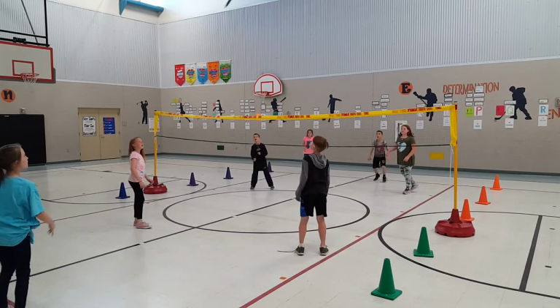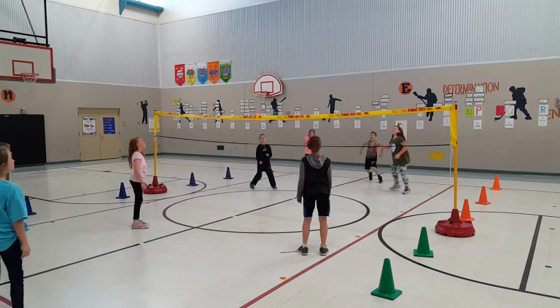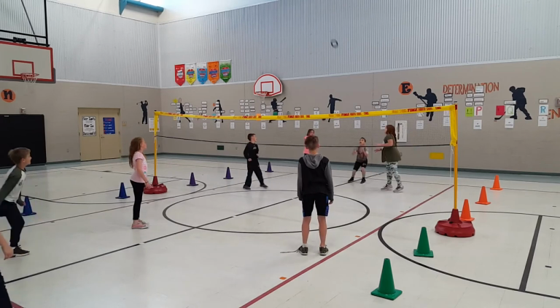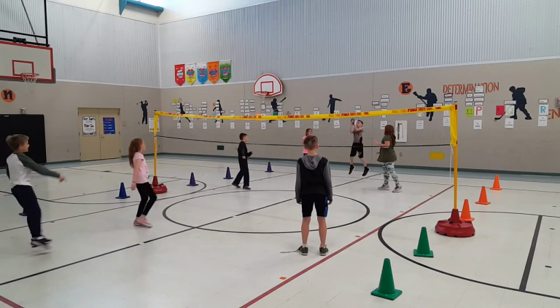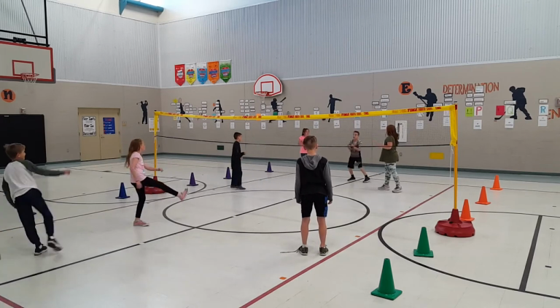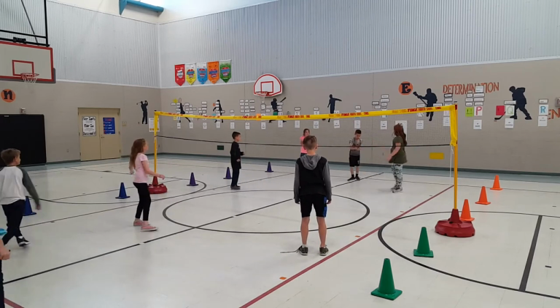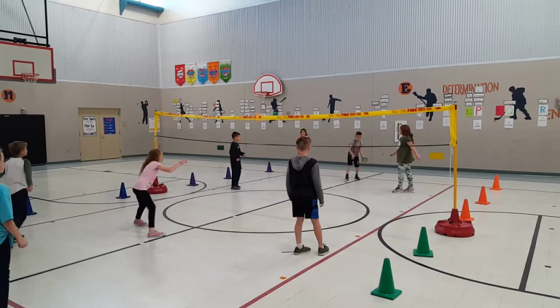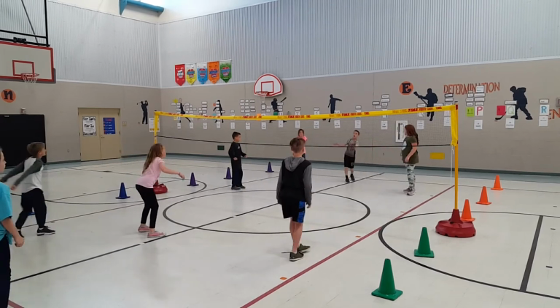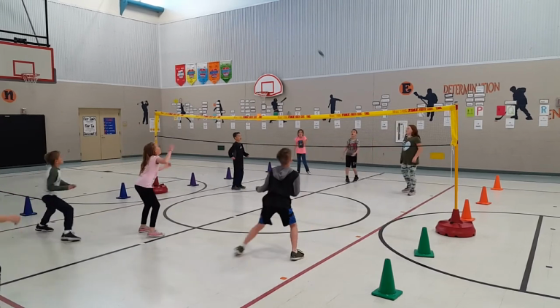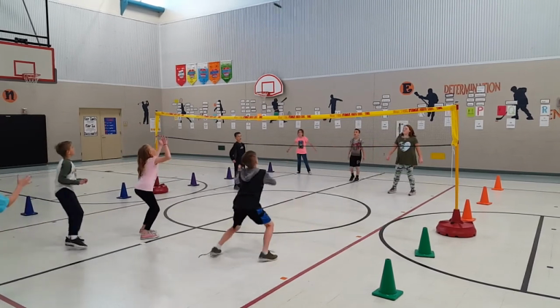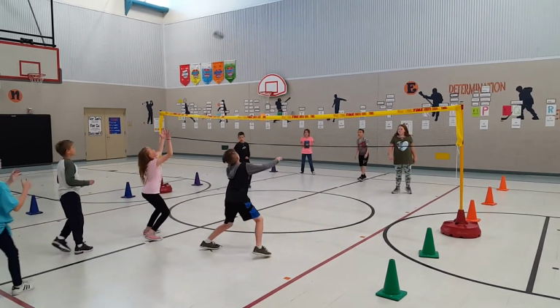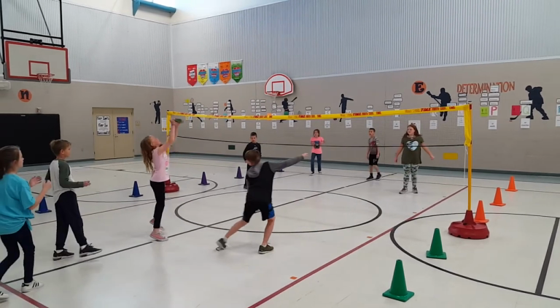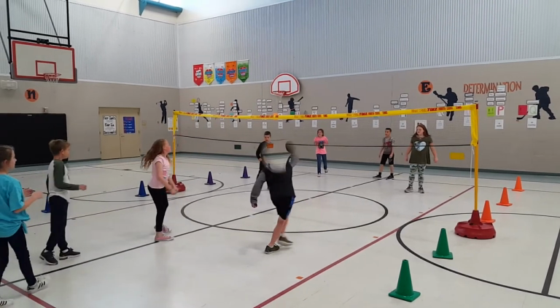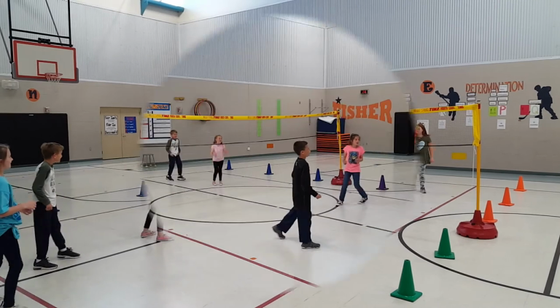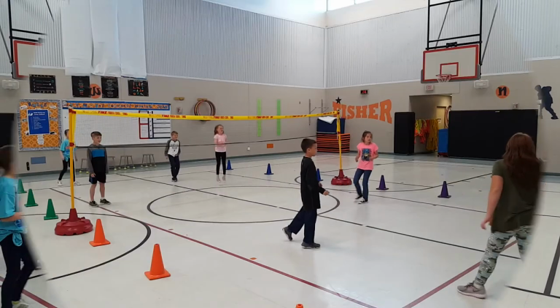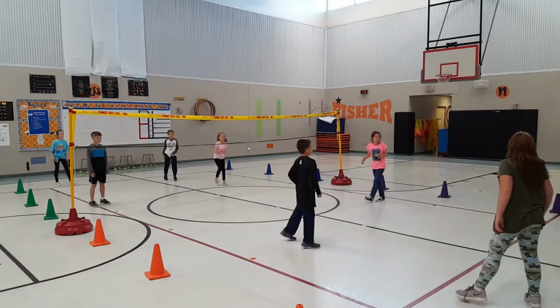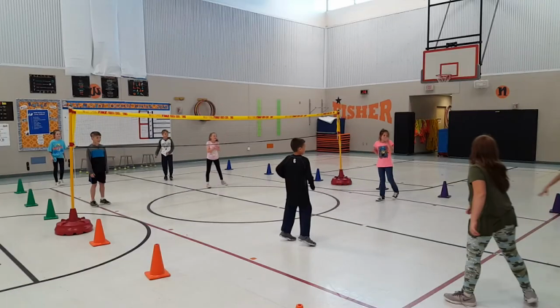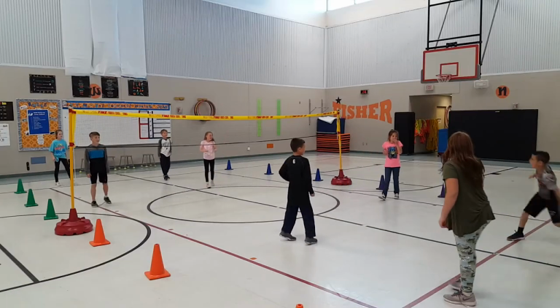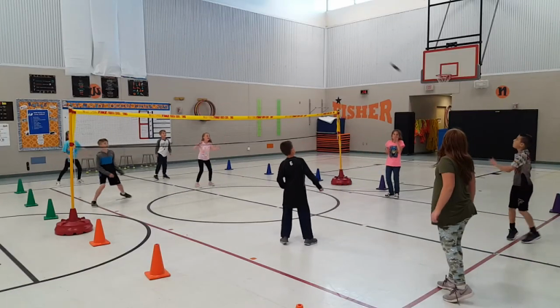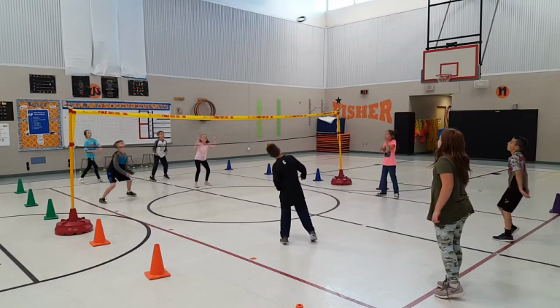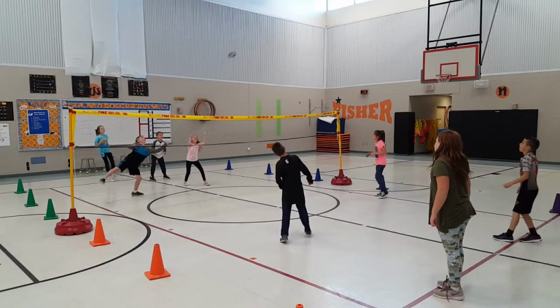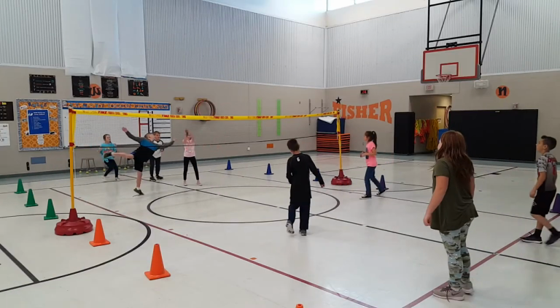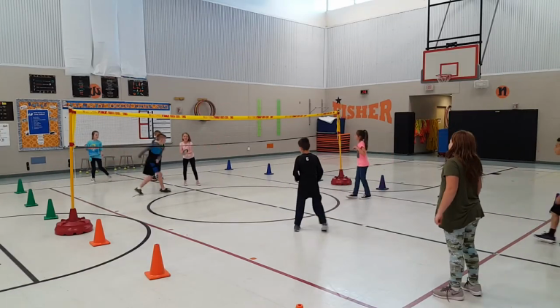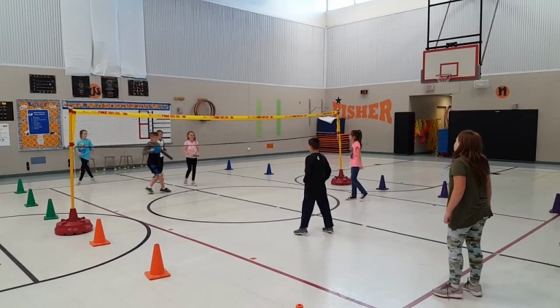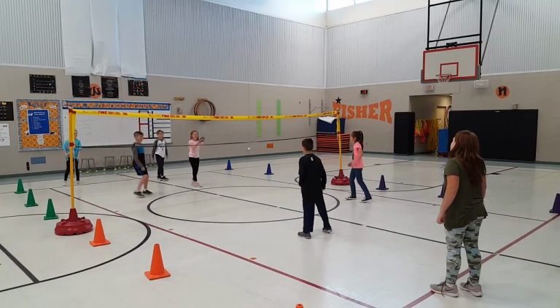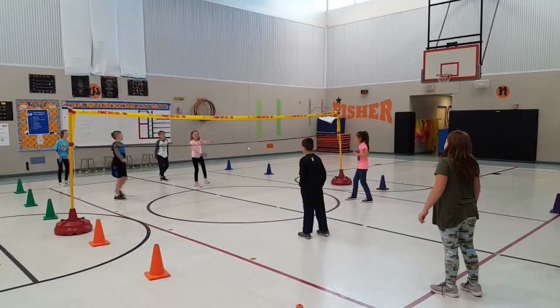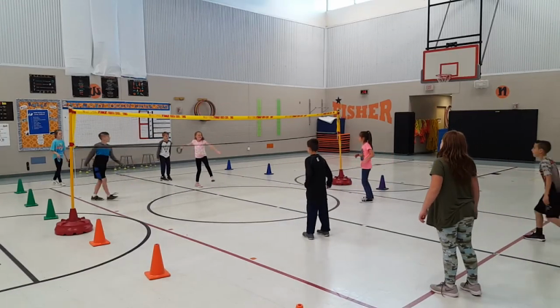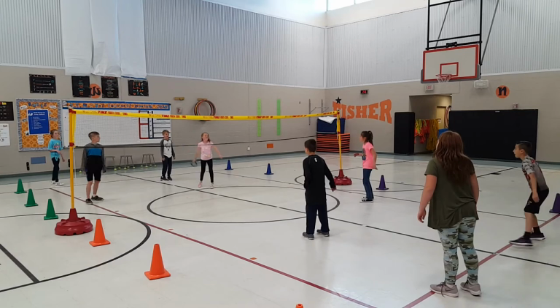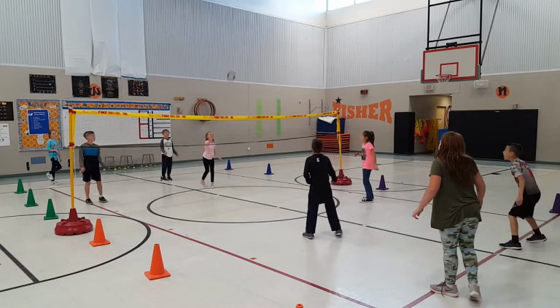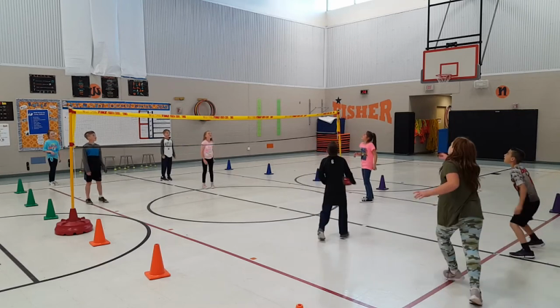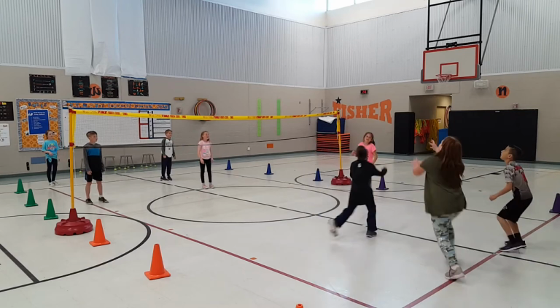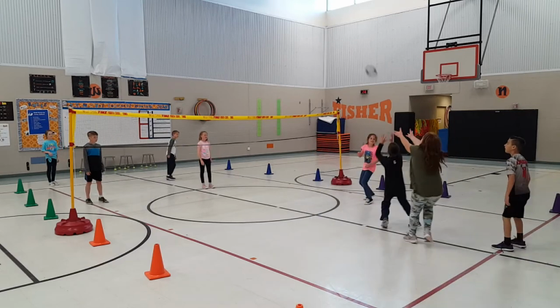If you have extra teams, the losing team rotates off the court, and the winning team will play the team that's coming in. If you want to know the rules in more detail, check the description below.